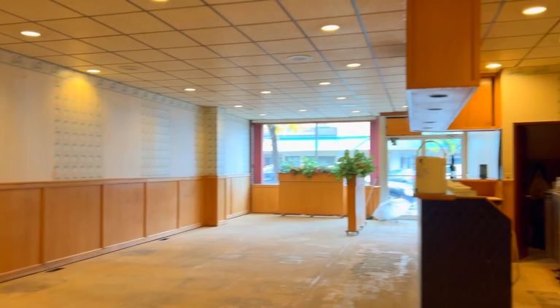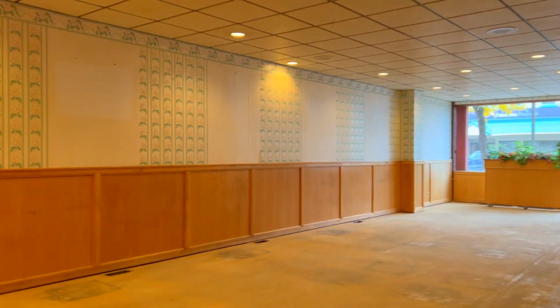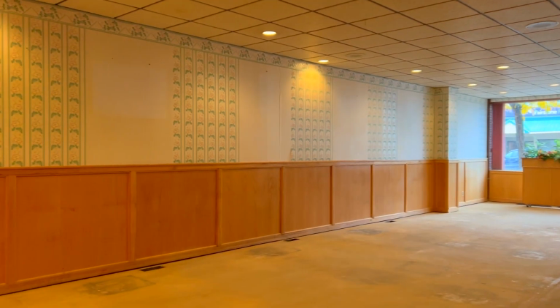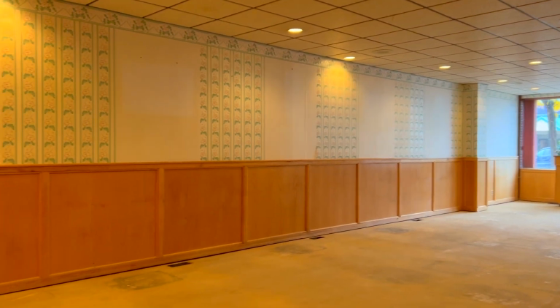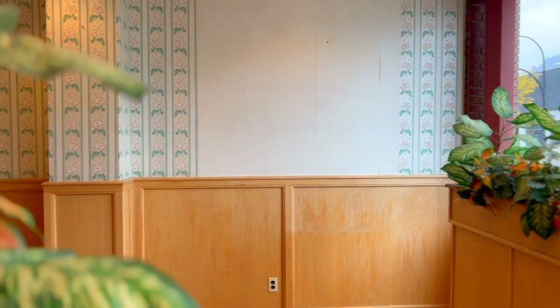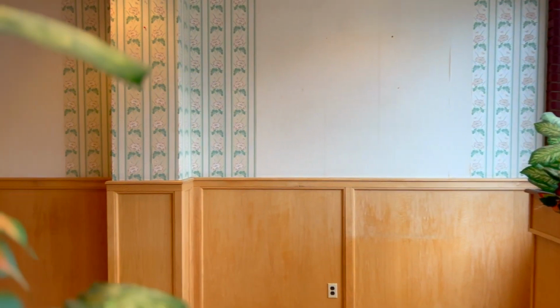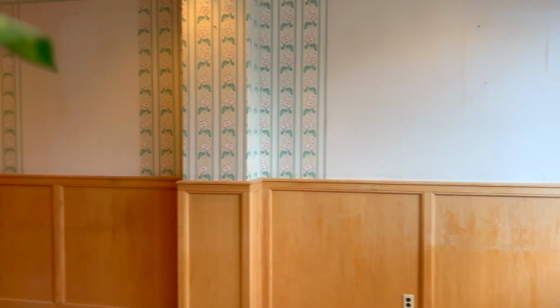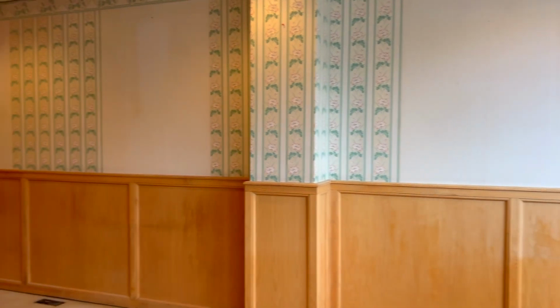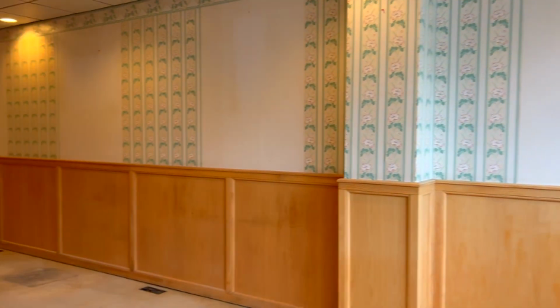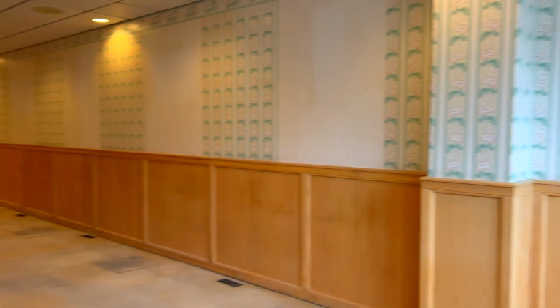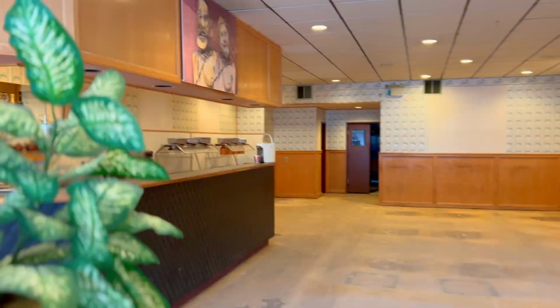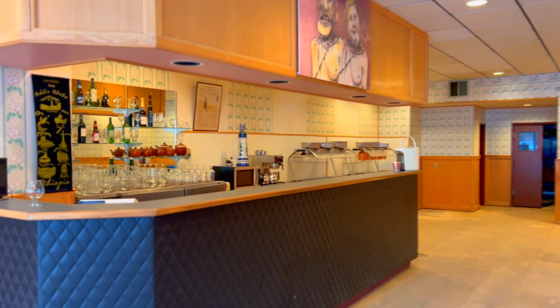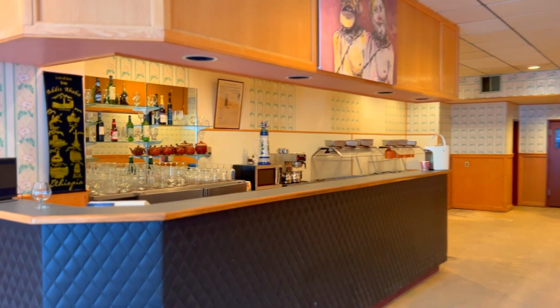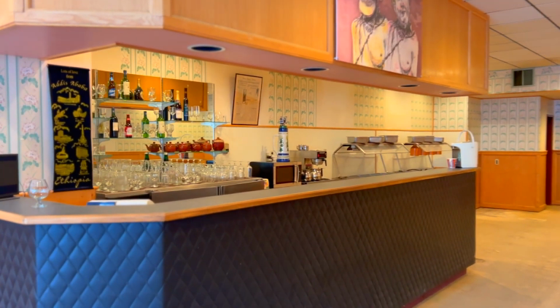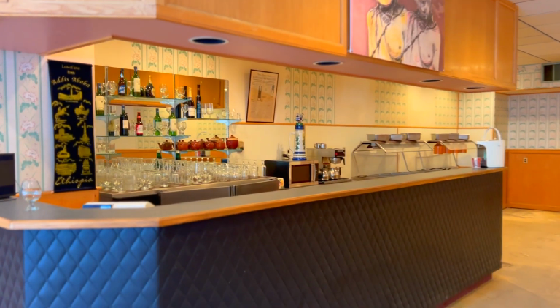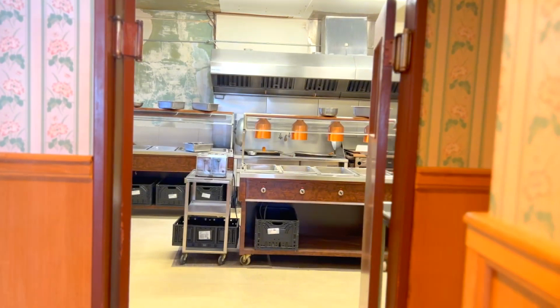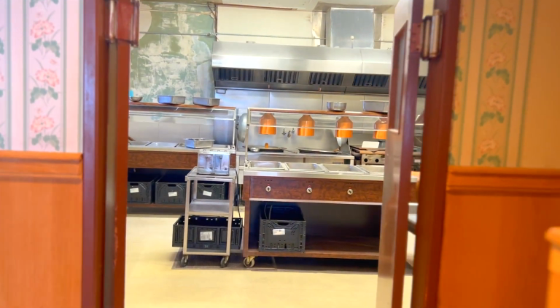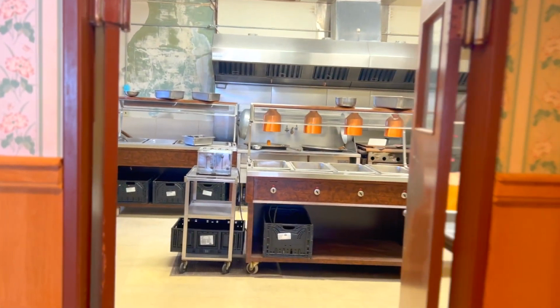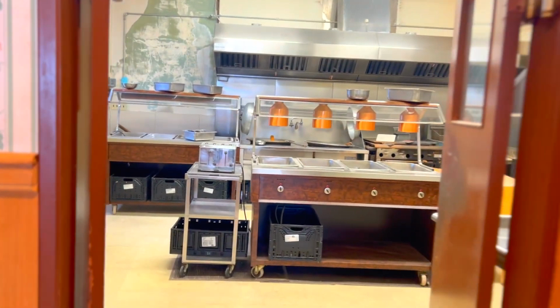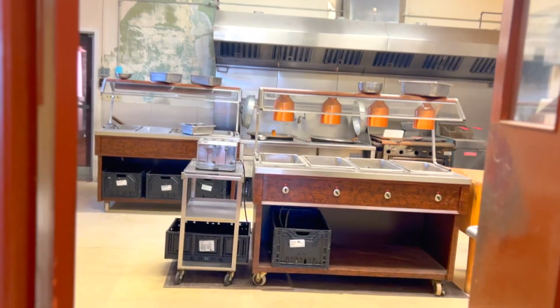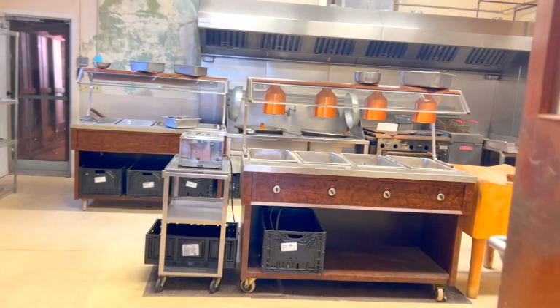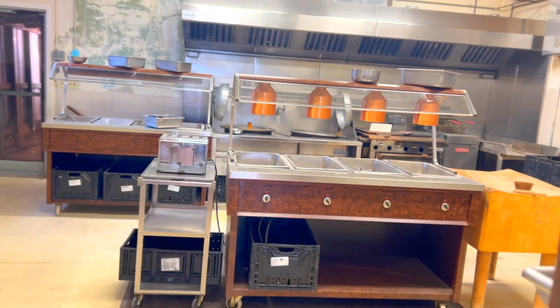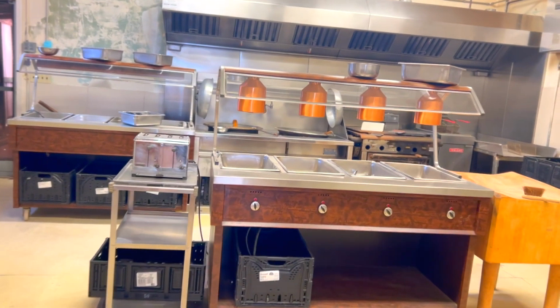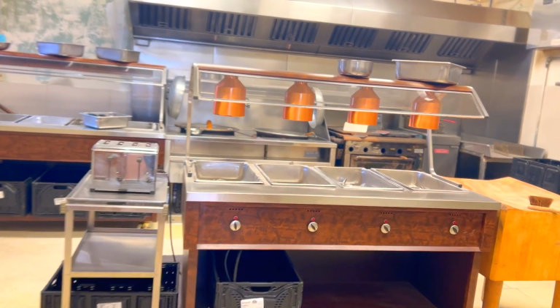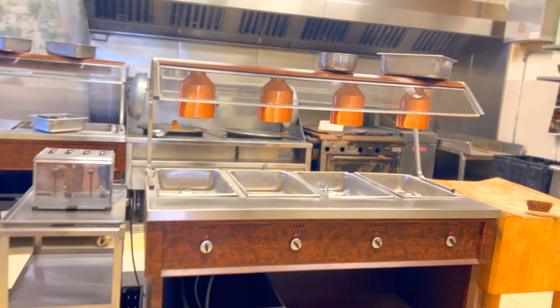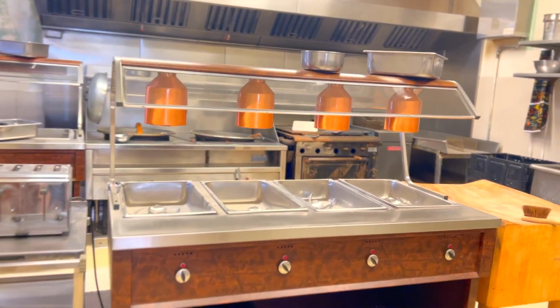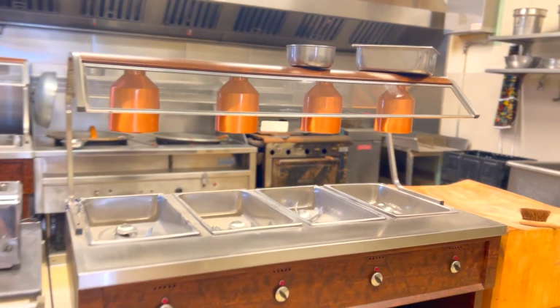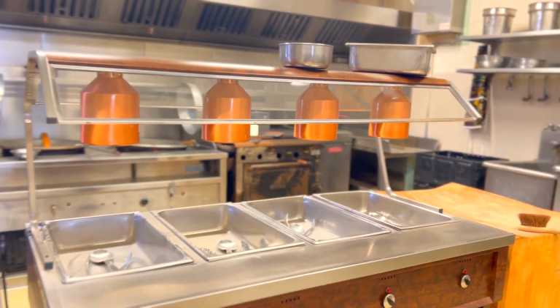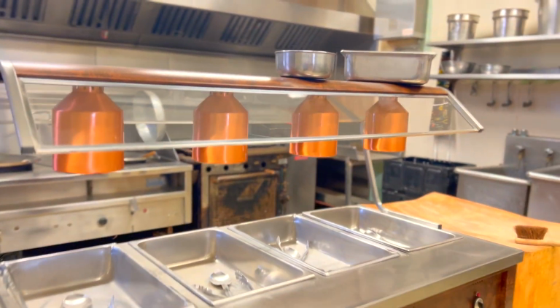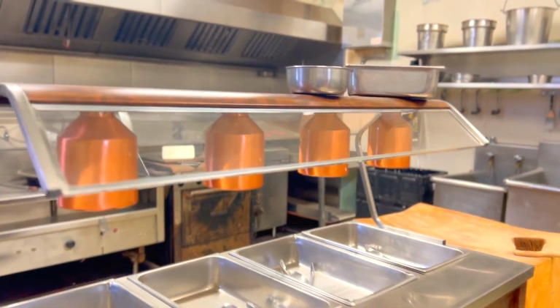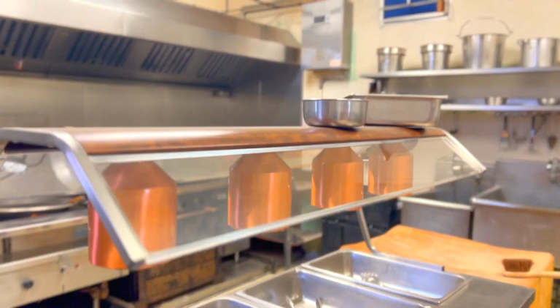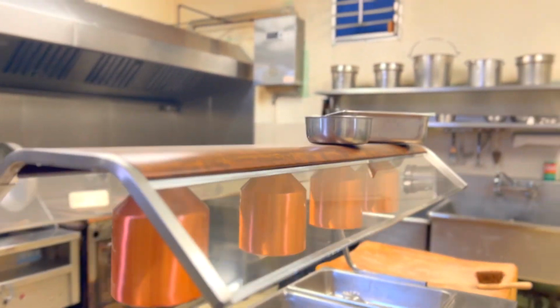Zoning options for this blank canvas are a grocery store, a gym, medical or dental clinic, child care center, studio, florist, beauty salon, and many more.